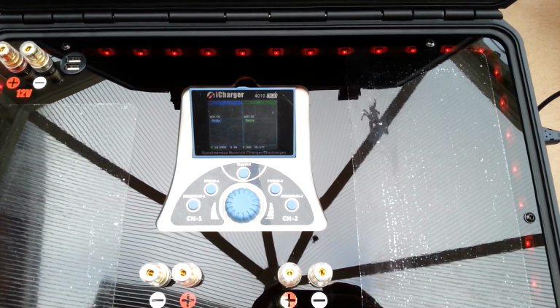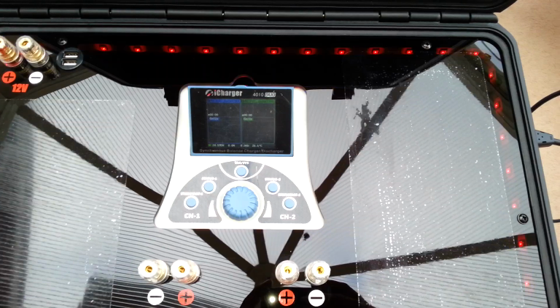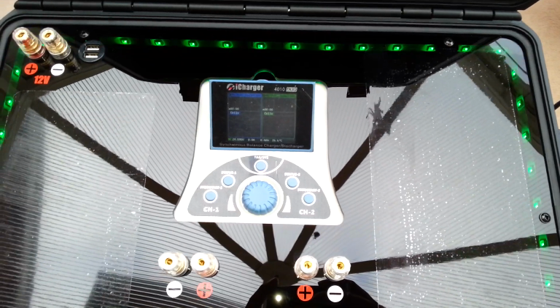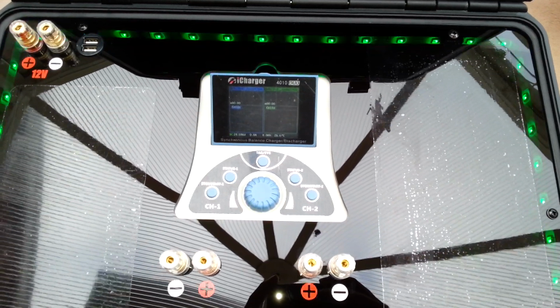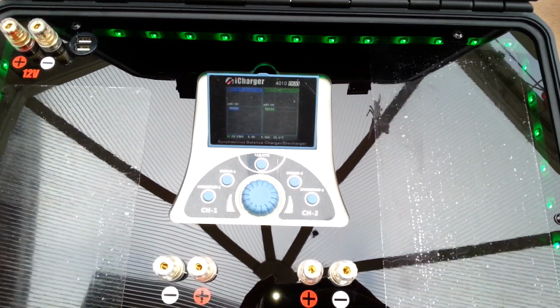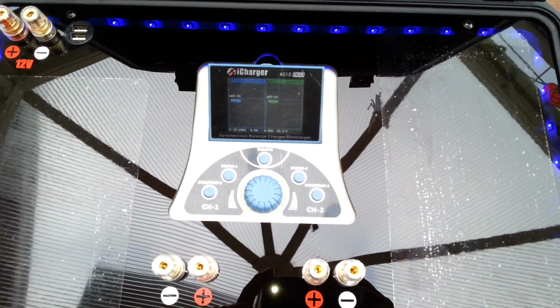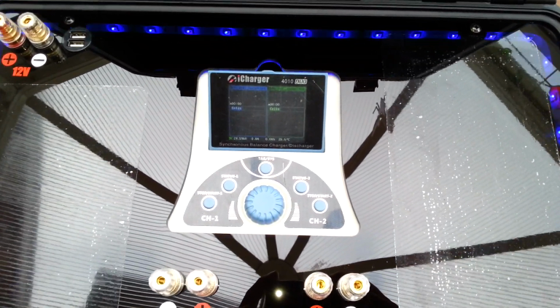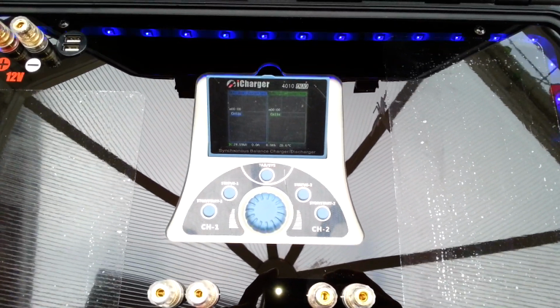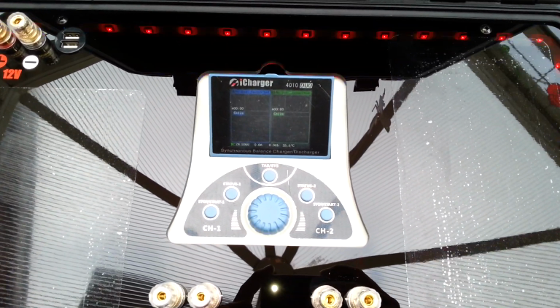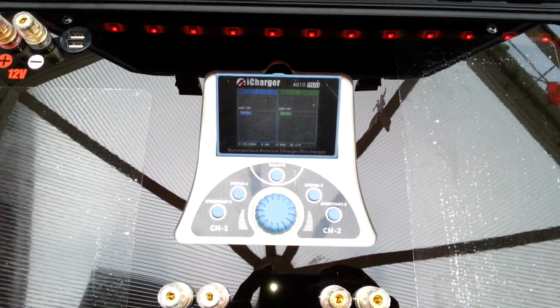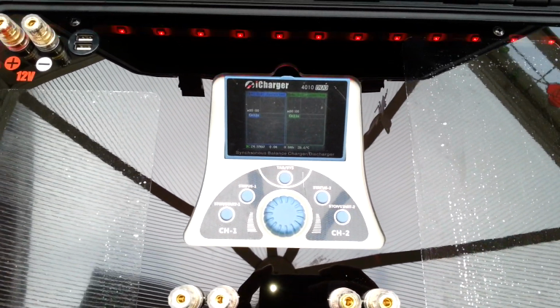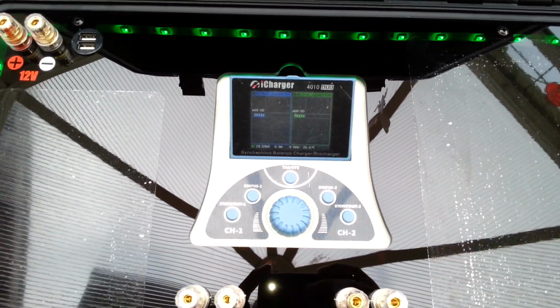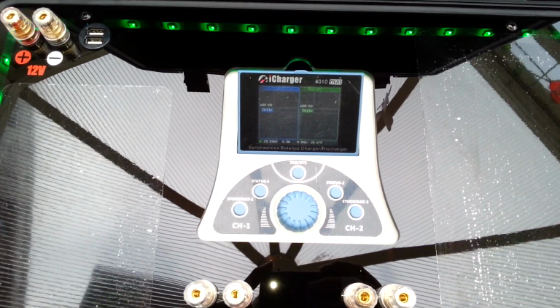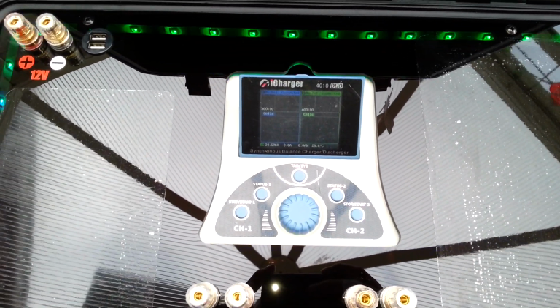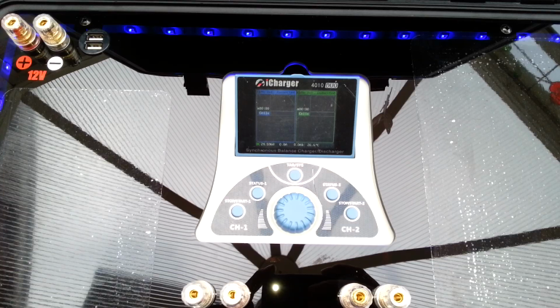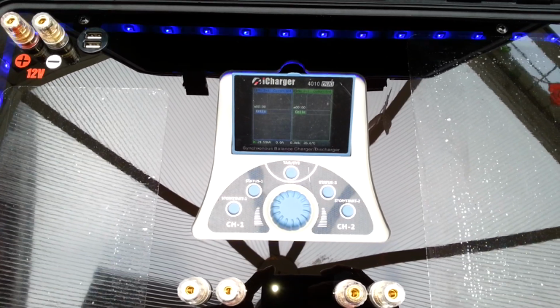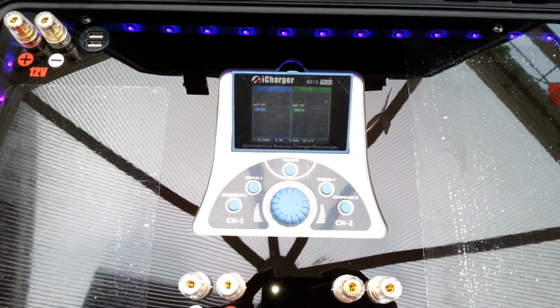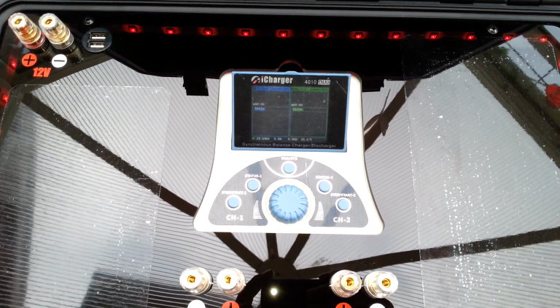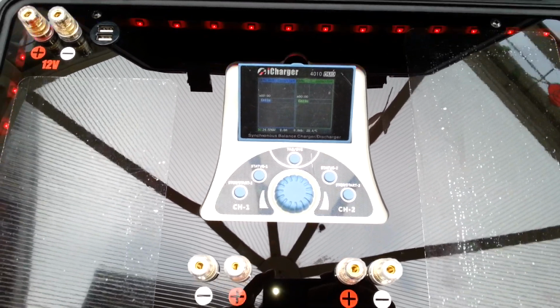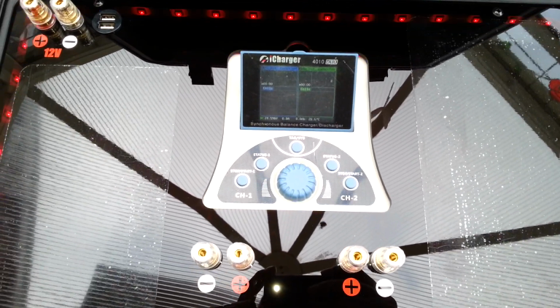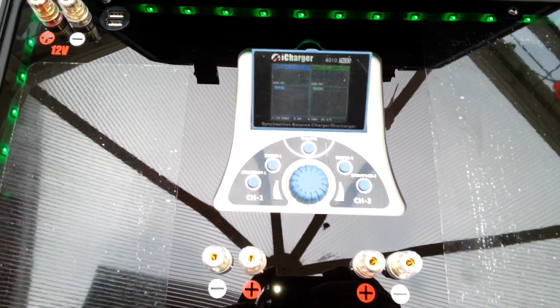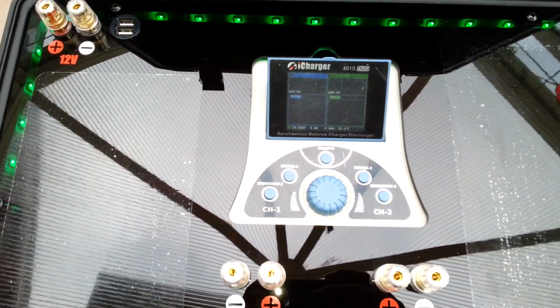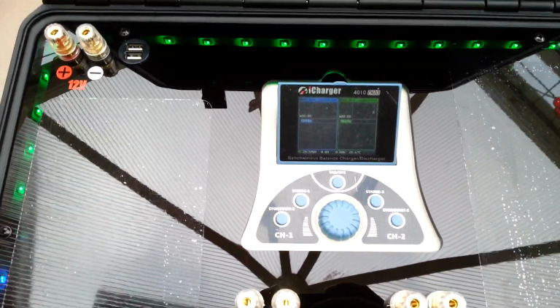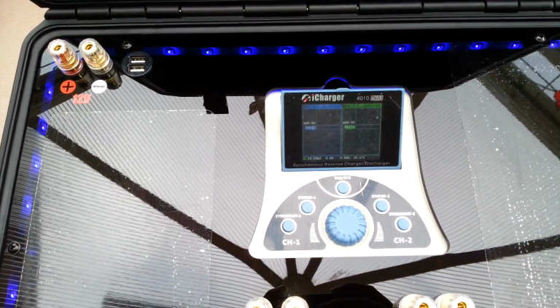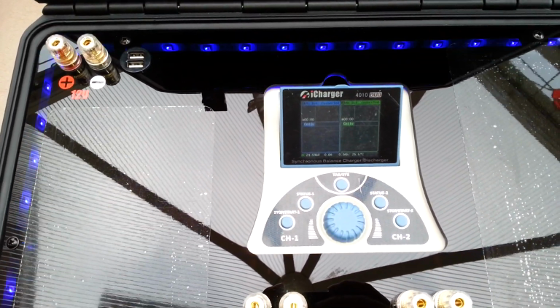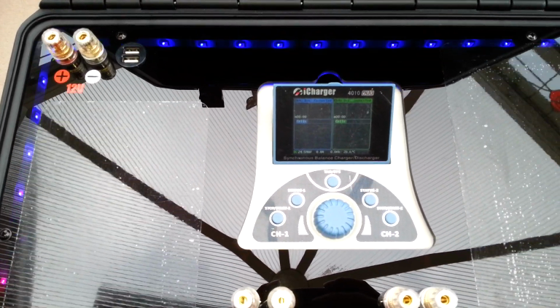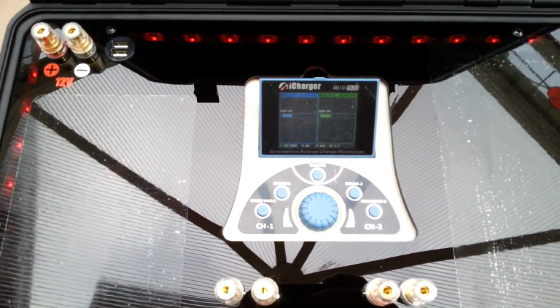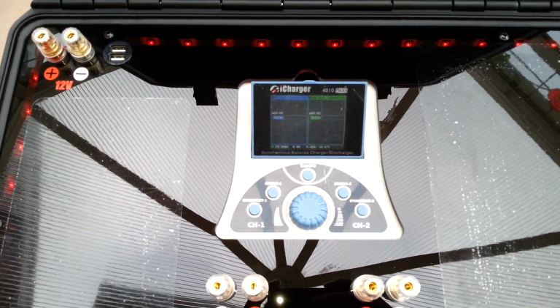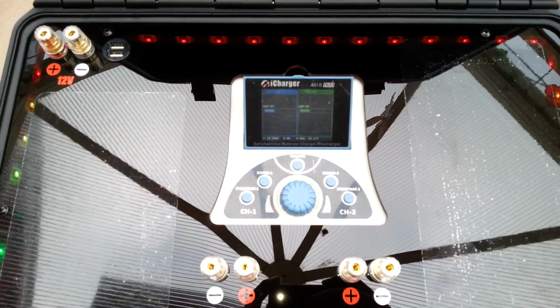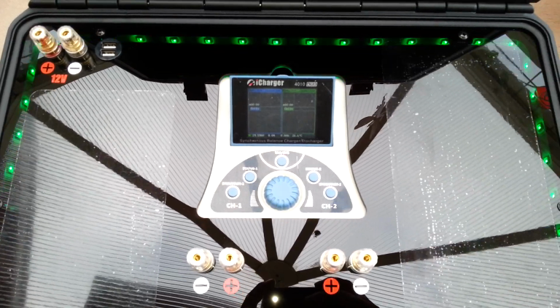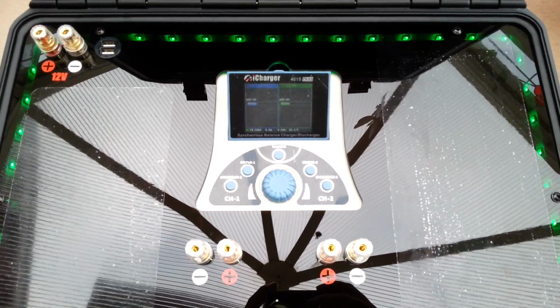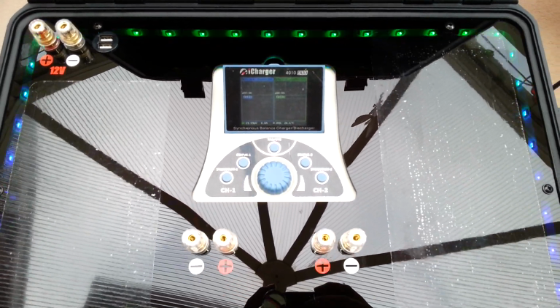The 4010 is nicely mounted under the deck with a cutout to allow access to the screen and buttons securely, and it's held in there nicely so it's not going anywhere. You just leave it all in there.